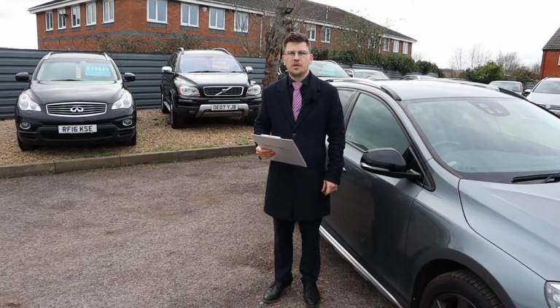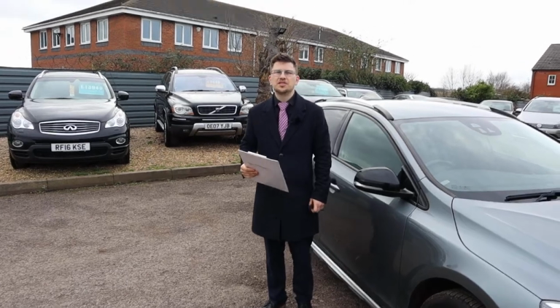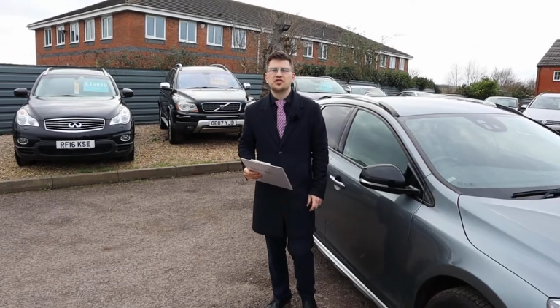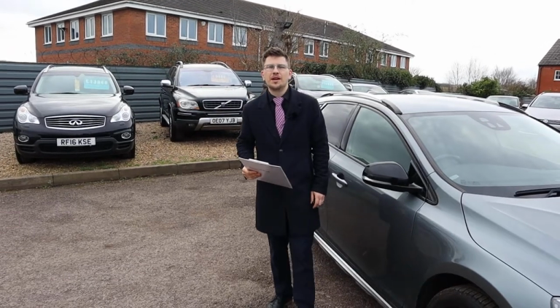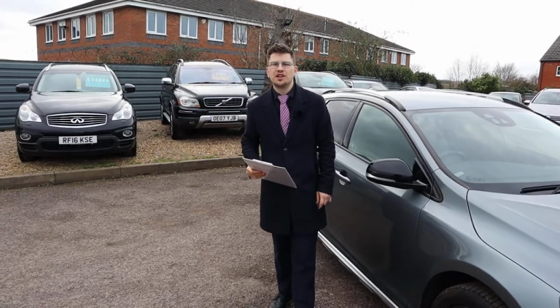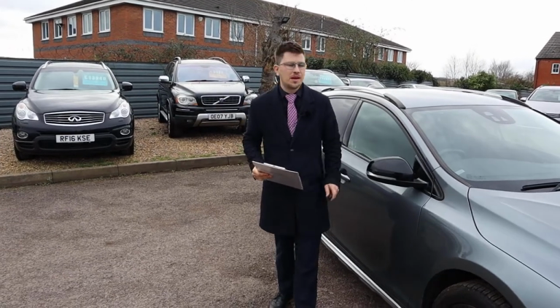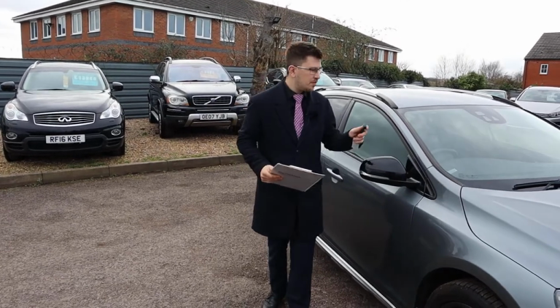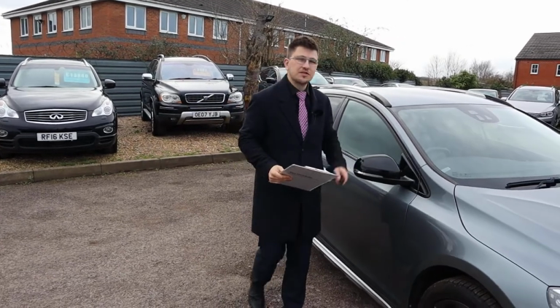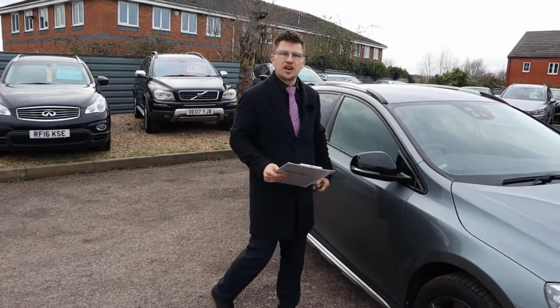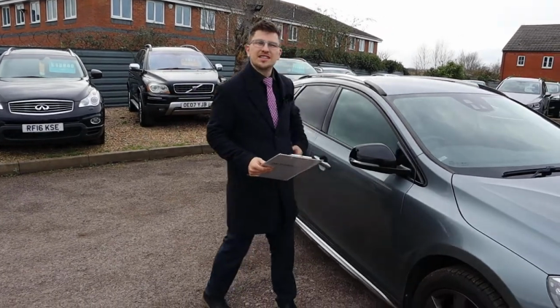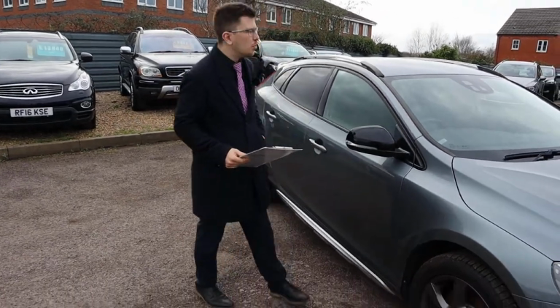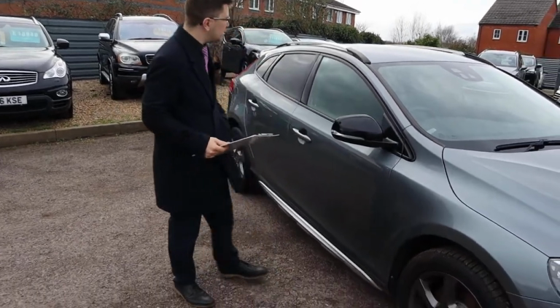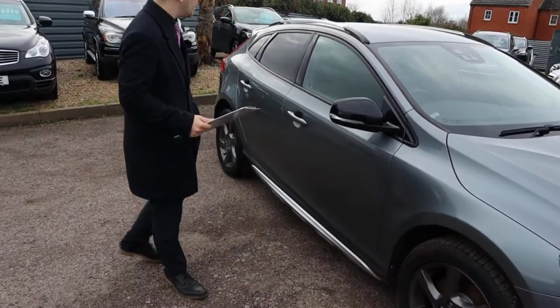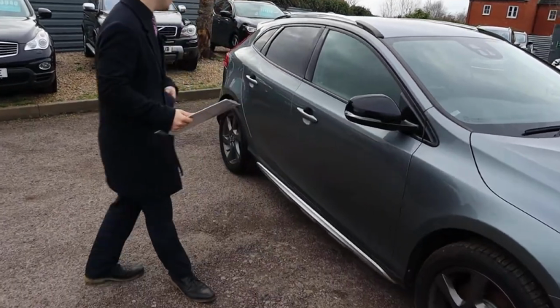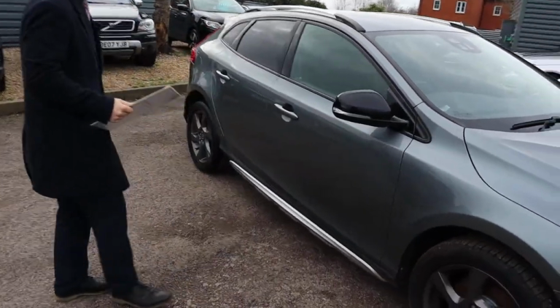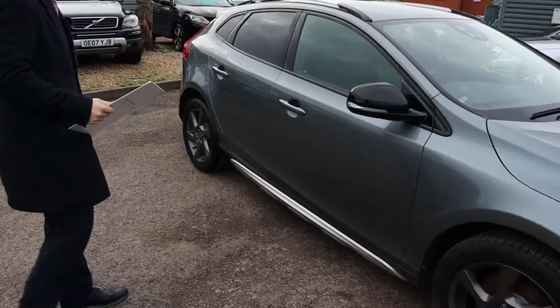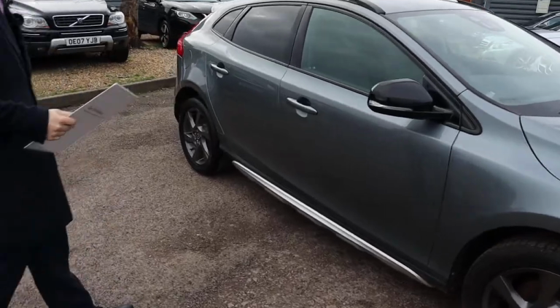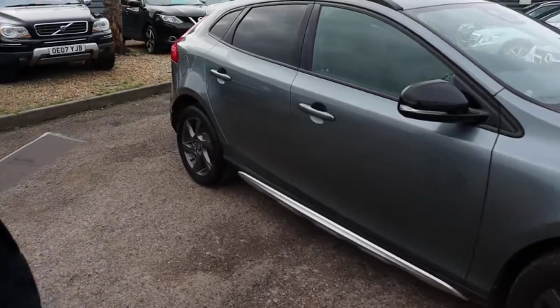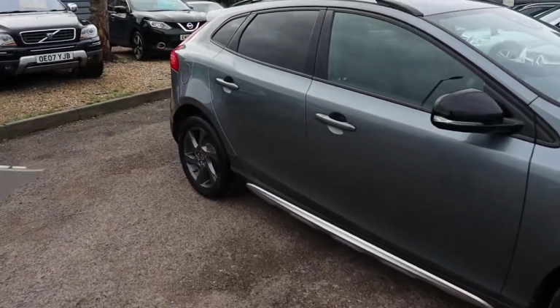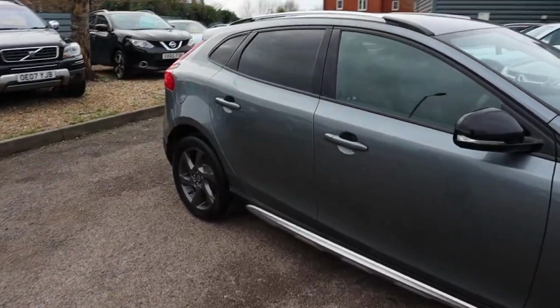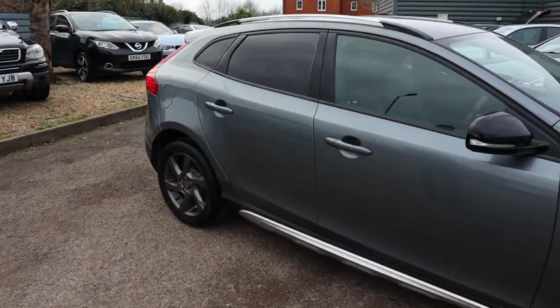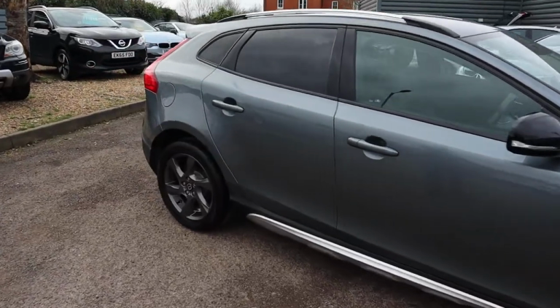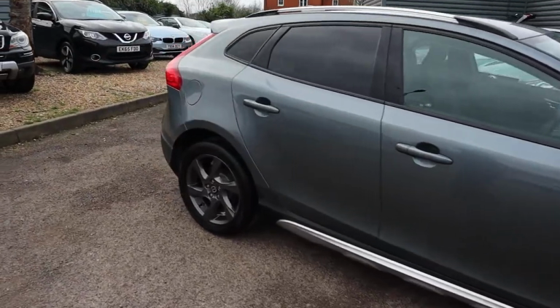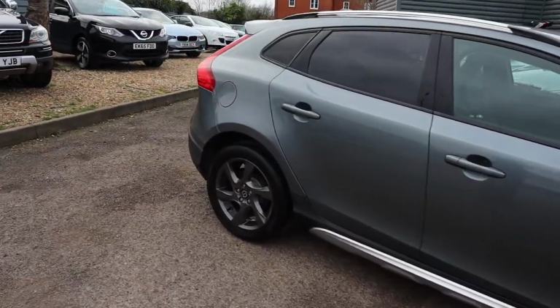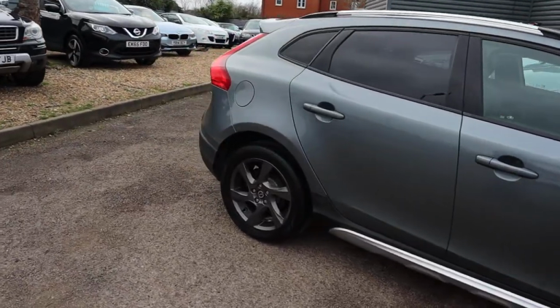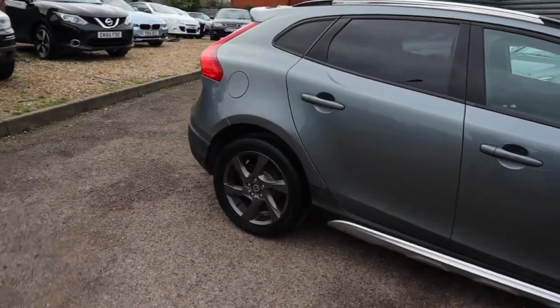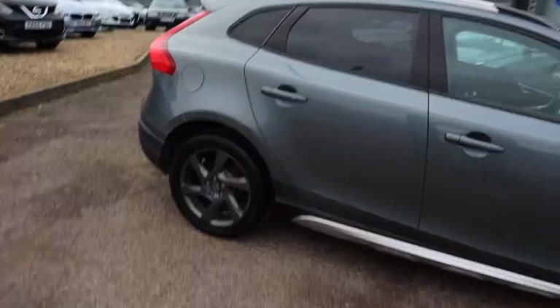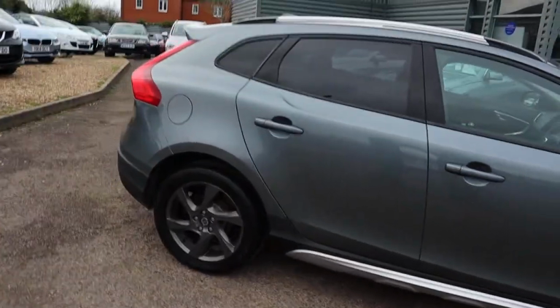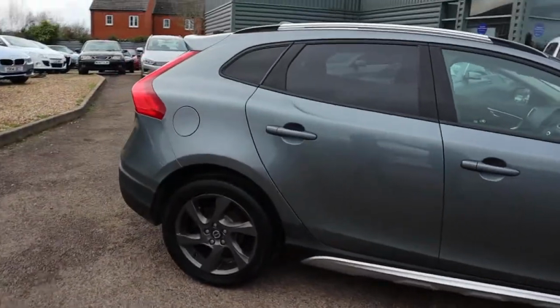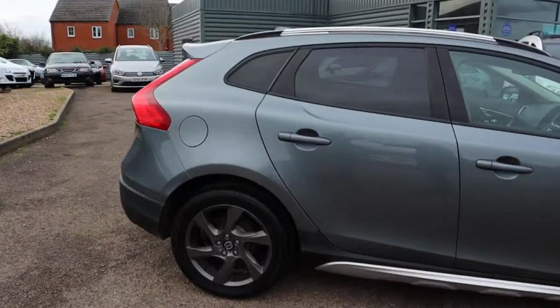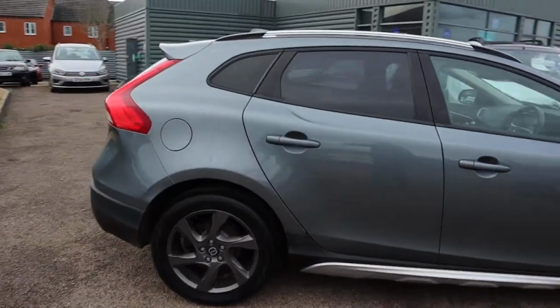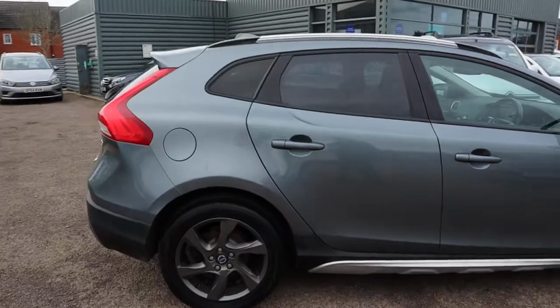Welcome to Country Car, my name's Tom. Brand new to stock is this gorgeous Volvo V40. I'm going to give you a walk around the car, show you a few of the features and the general condition of it.